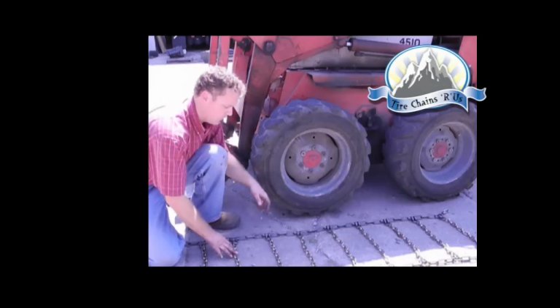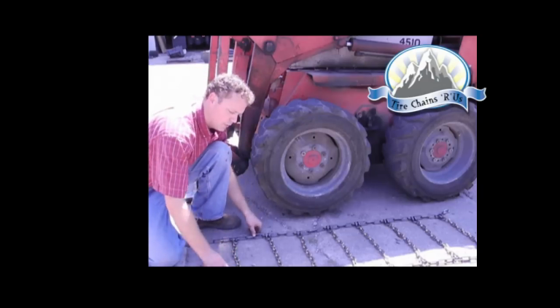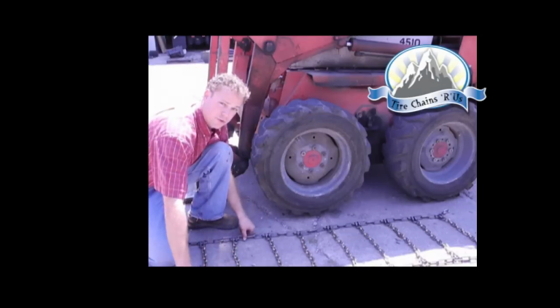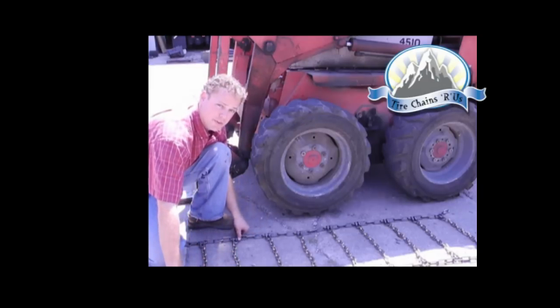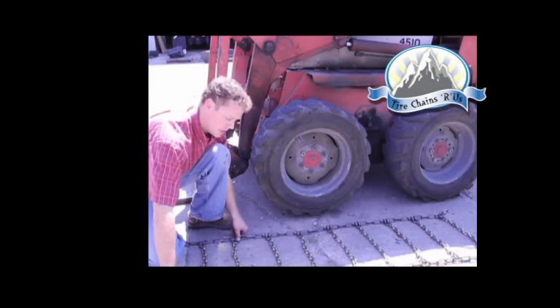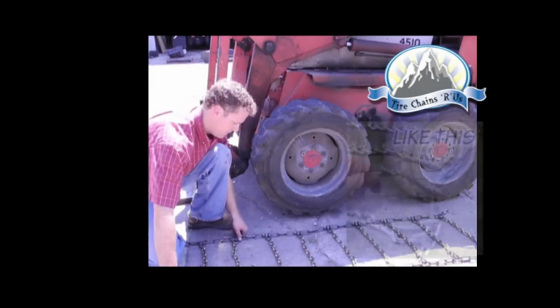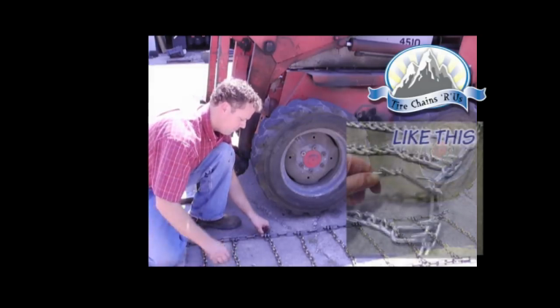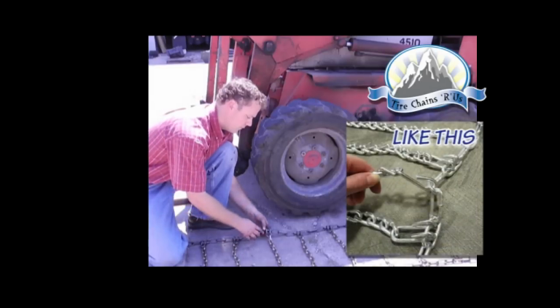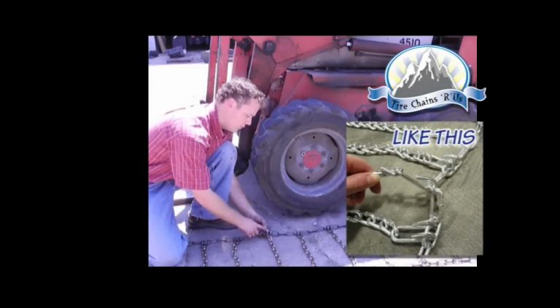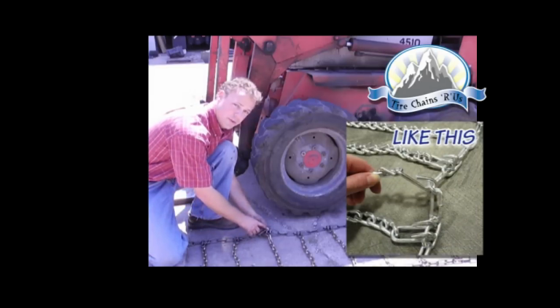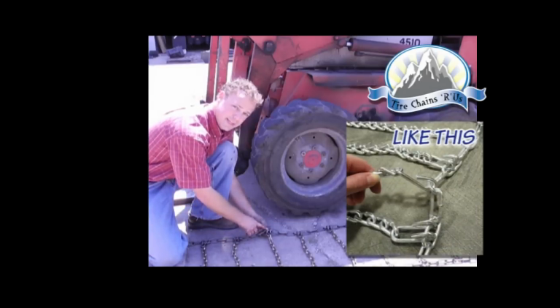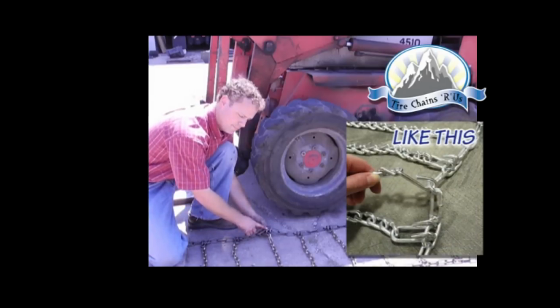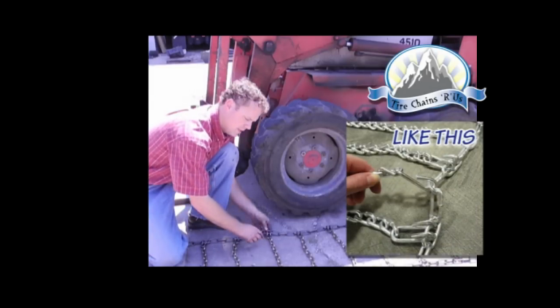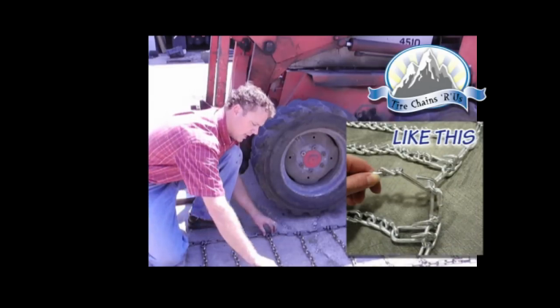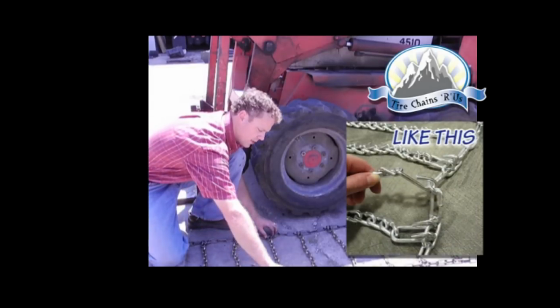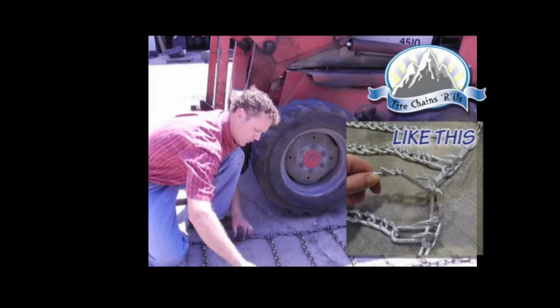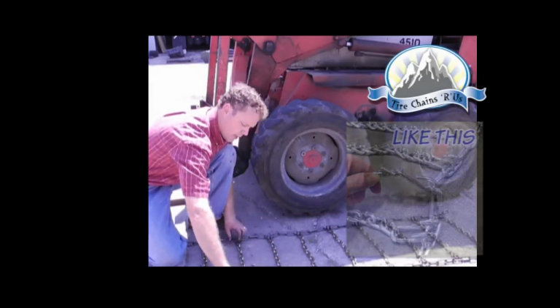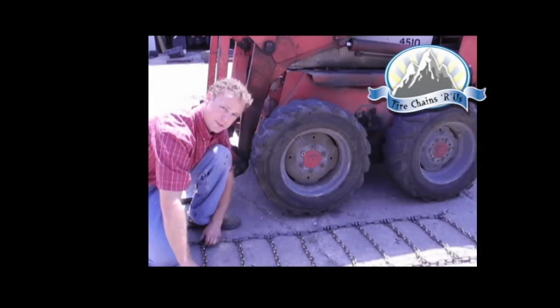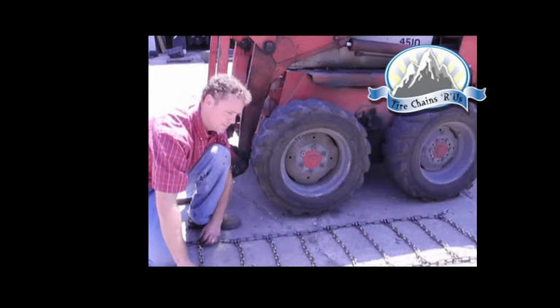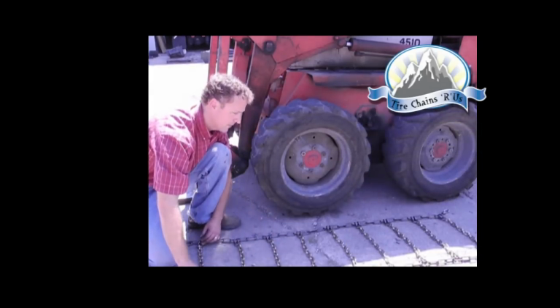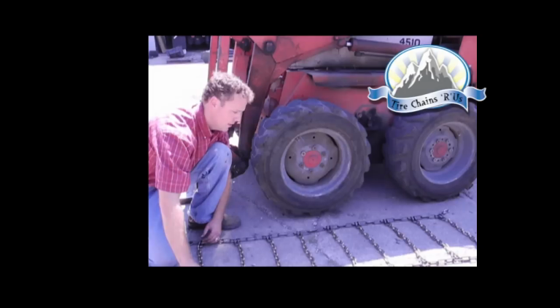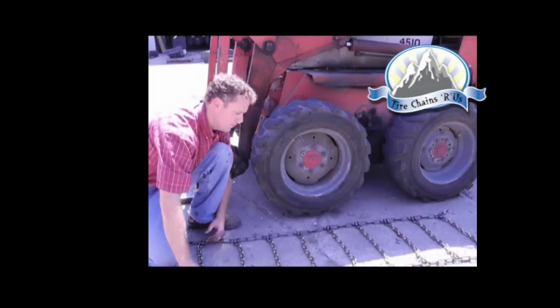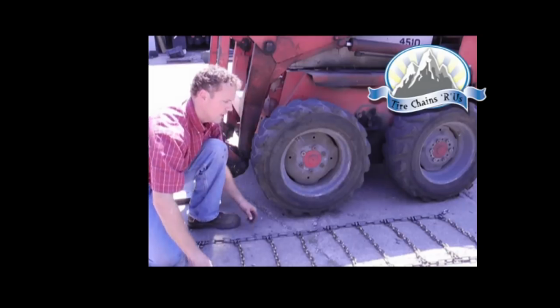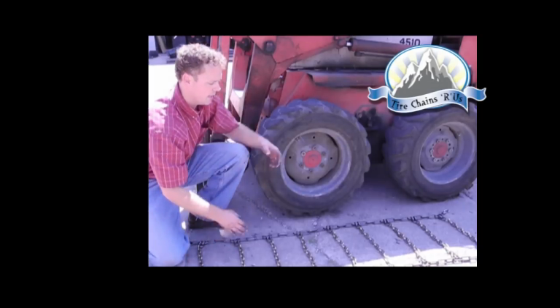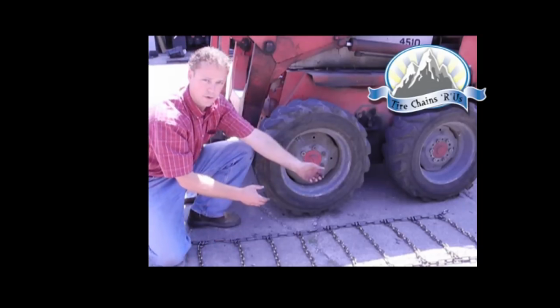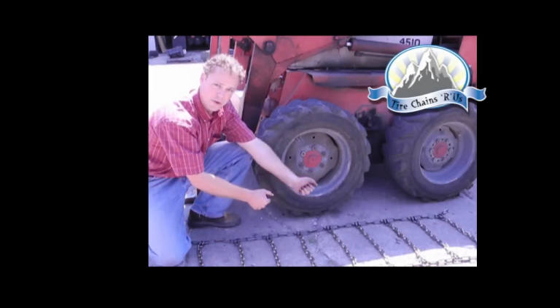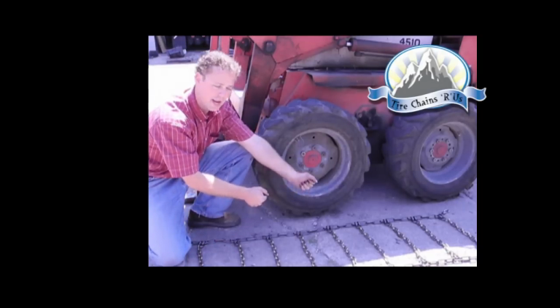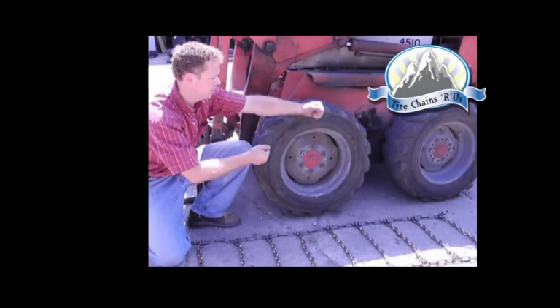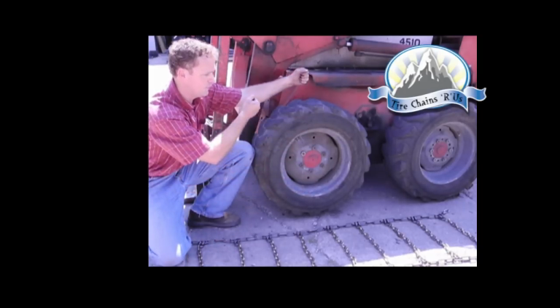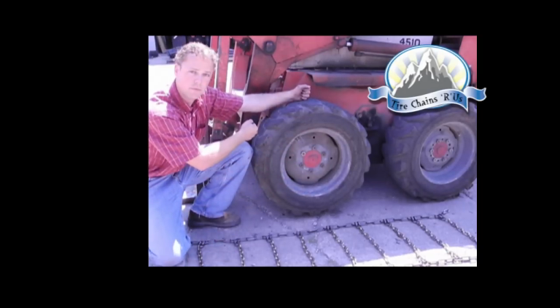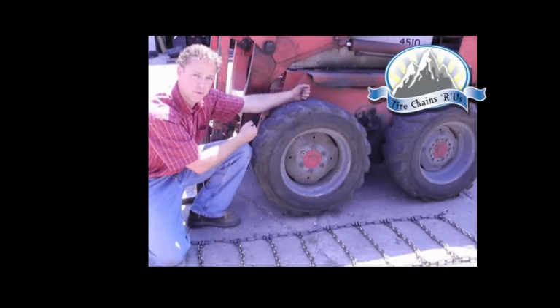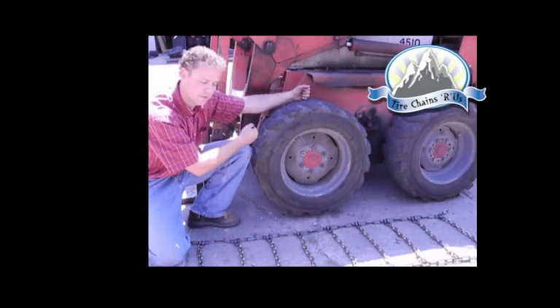First thing to do is lay your chain out beside the piece of equipment. Make sure all of your side chain hooks are facing up and your cross links are square and not twisted. From here the best way is really to grab the center of the chain, lift it up and over the tire.